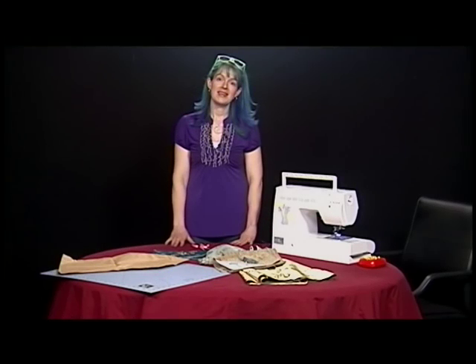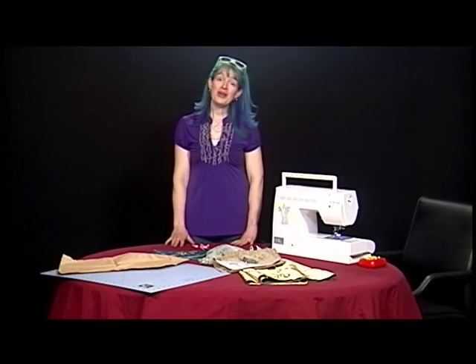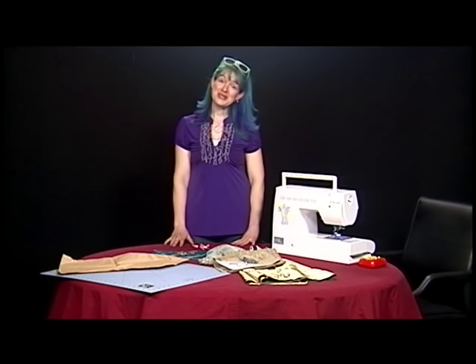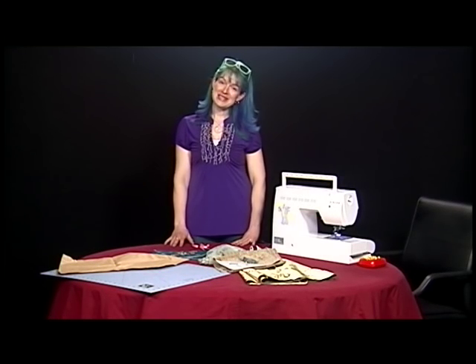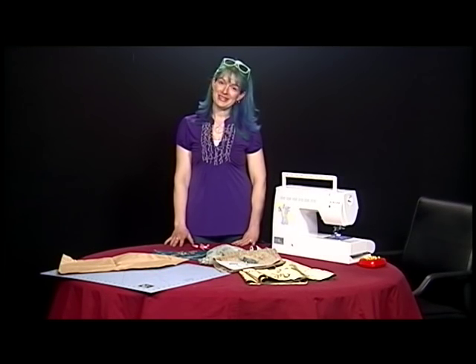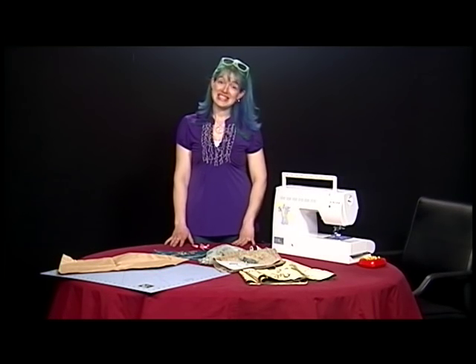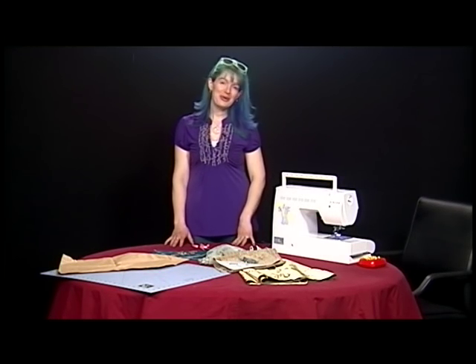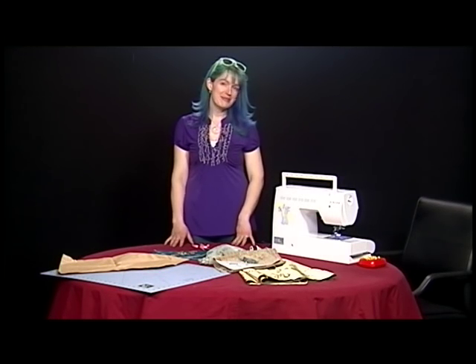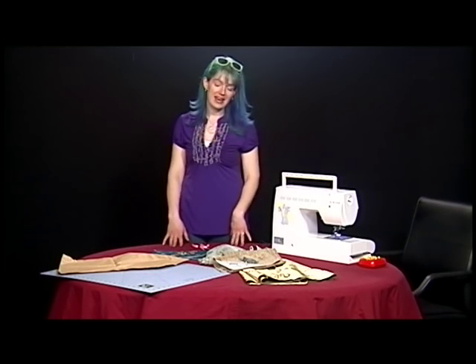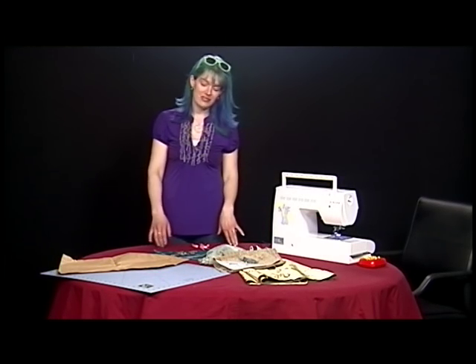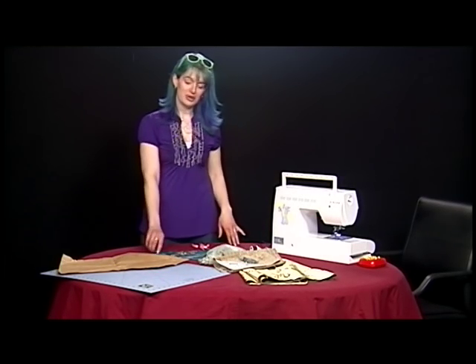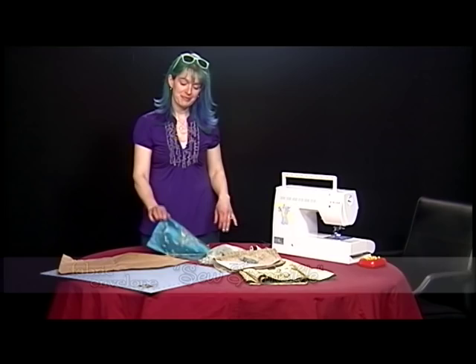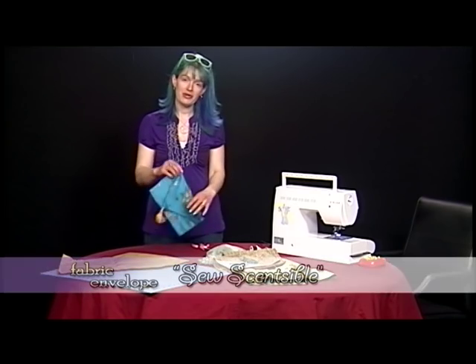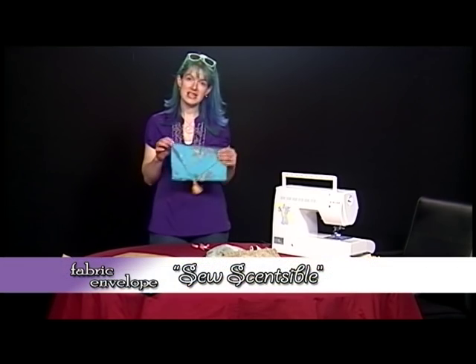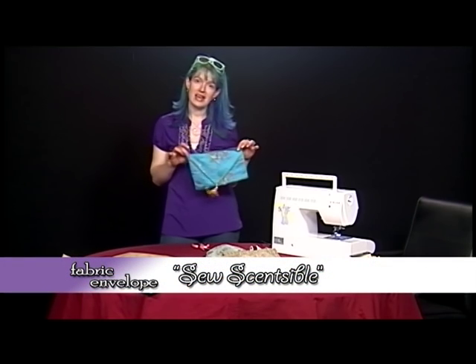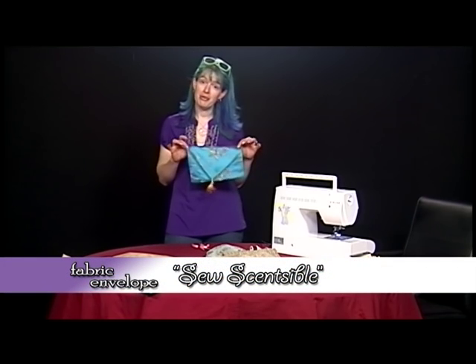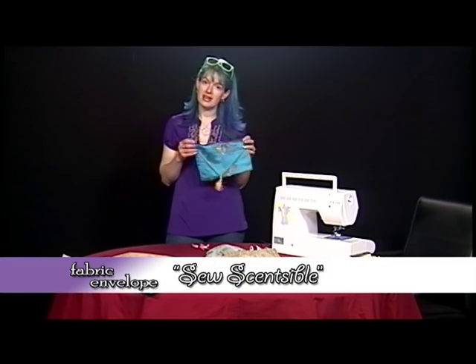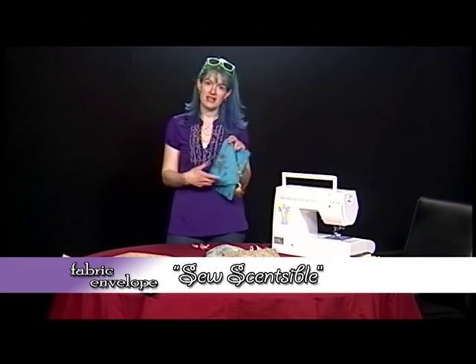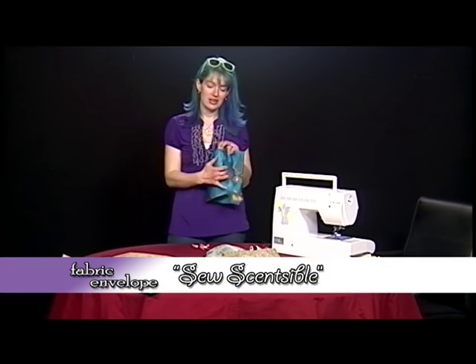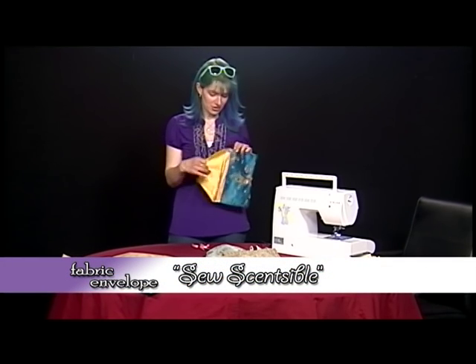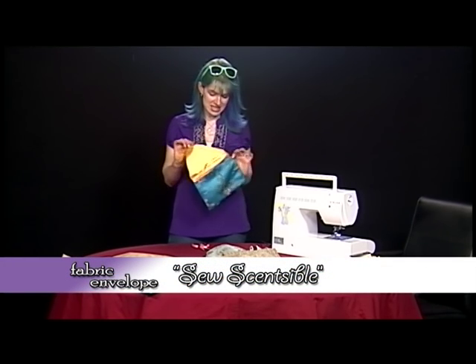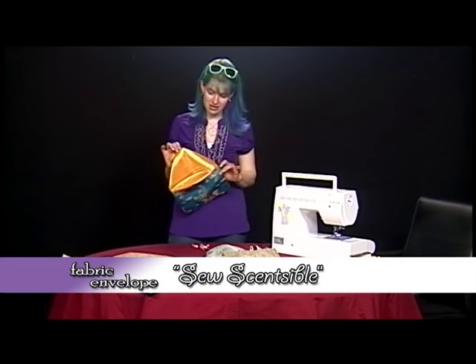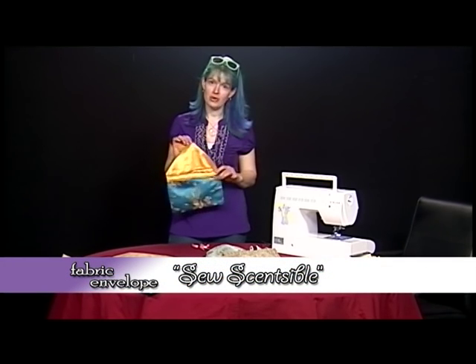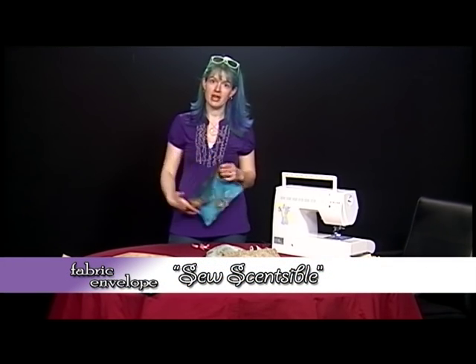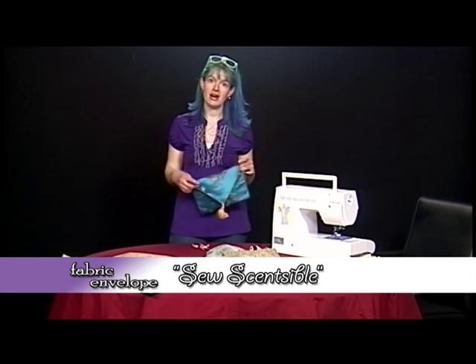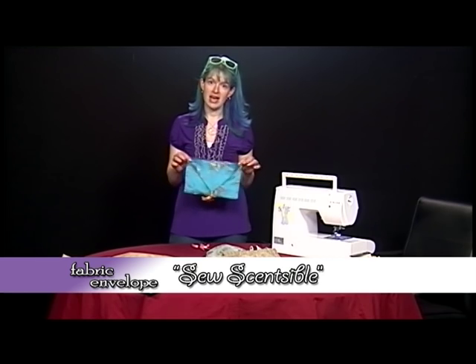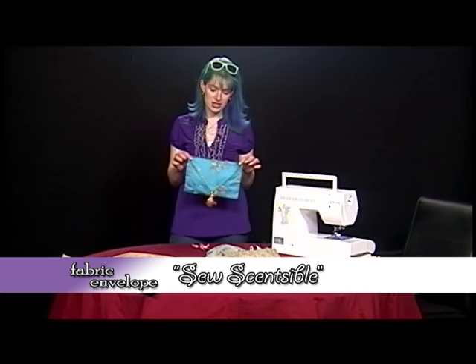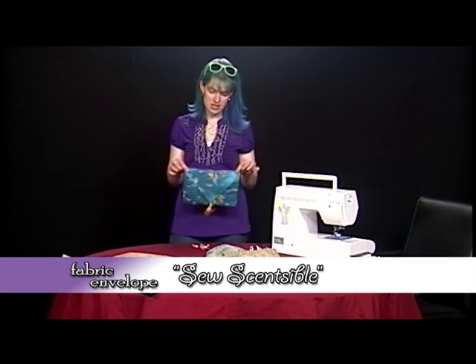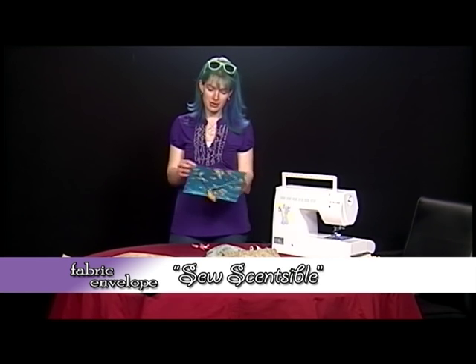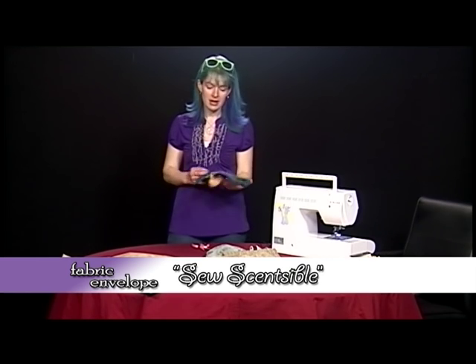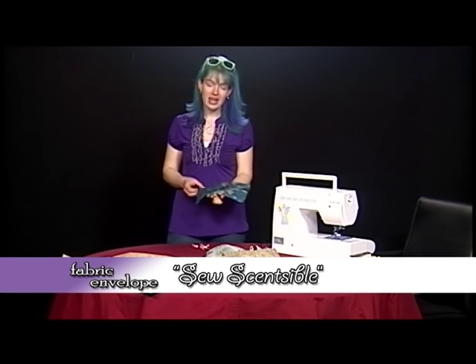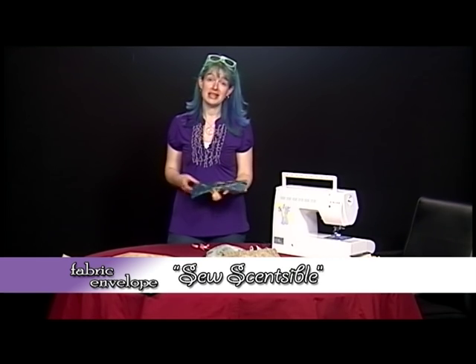Welcome to Sew Sensible. Today we're going to make a gift envelope. For Christmas I got a book in this cute little satin envelope and I thought that looks so simple I could make that.